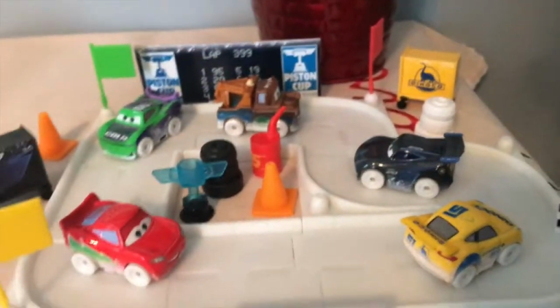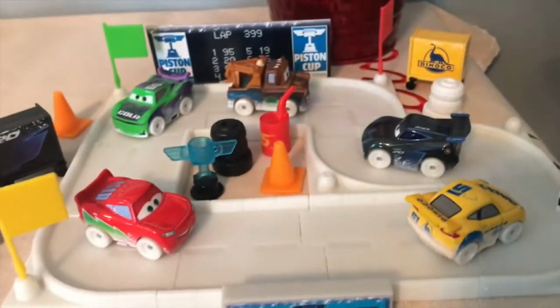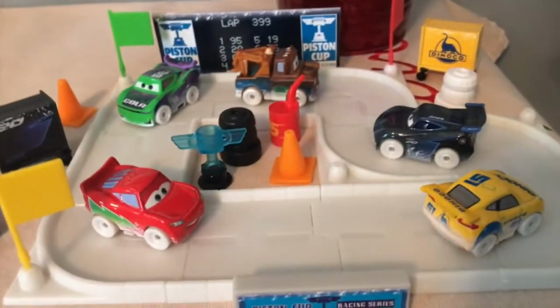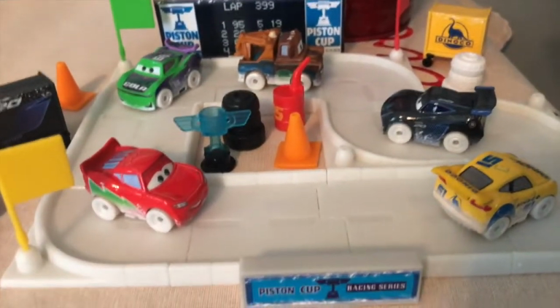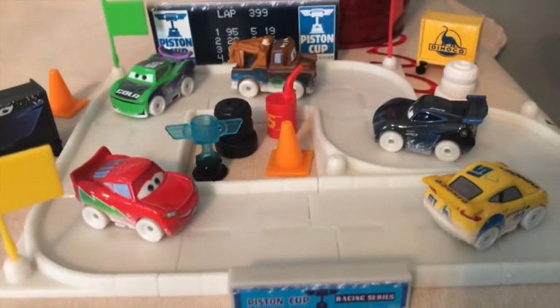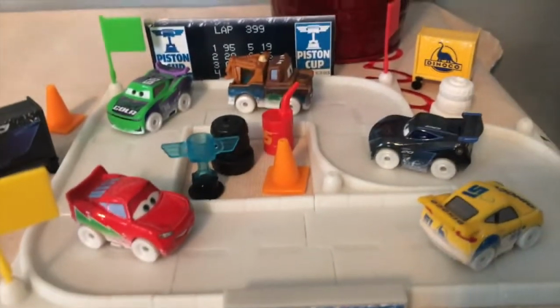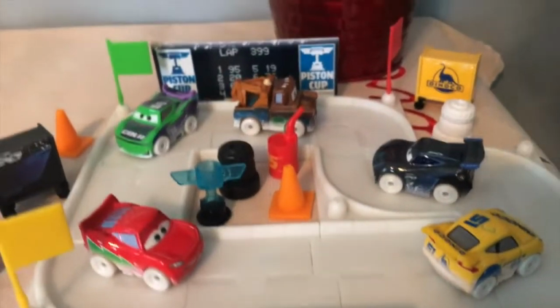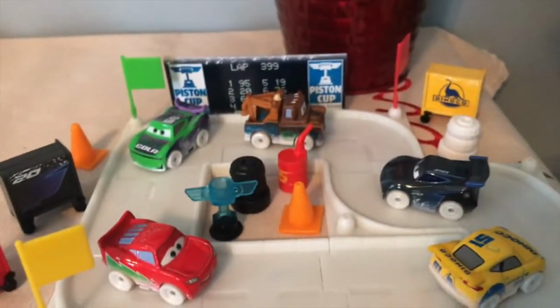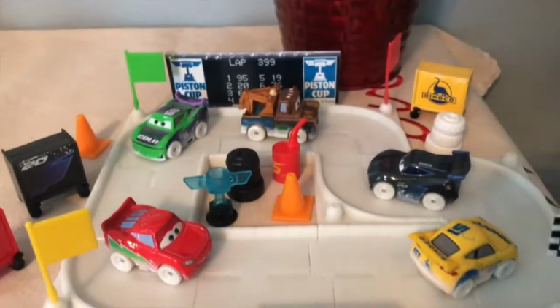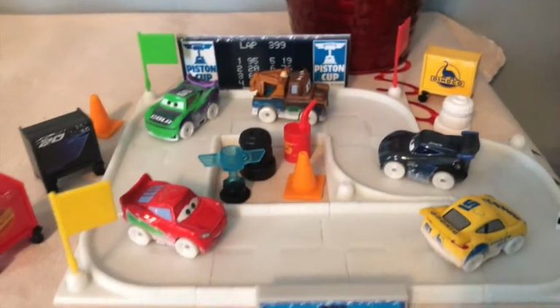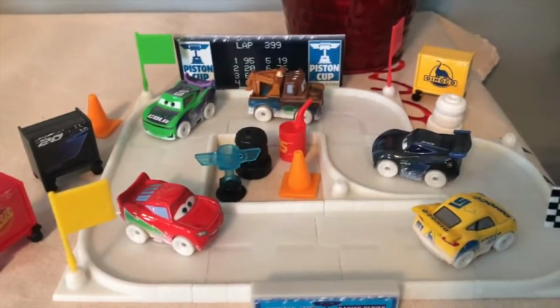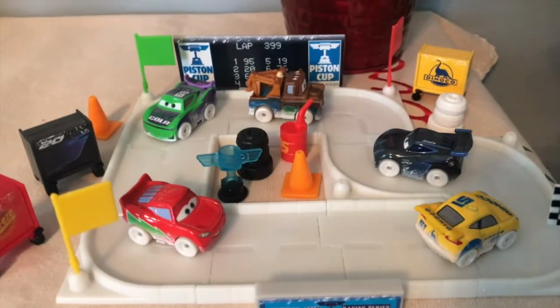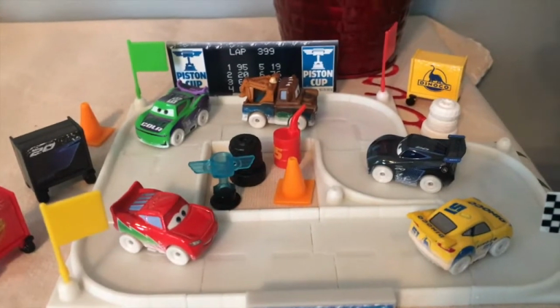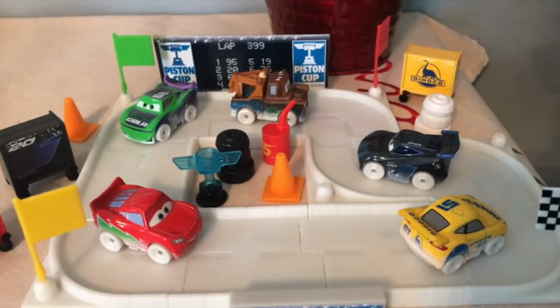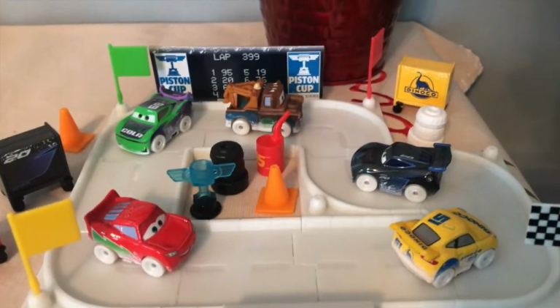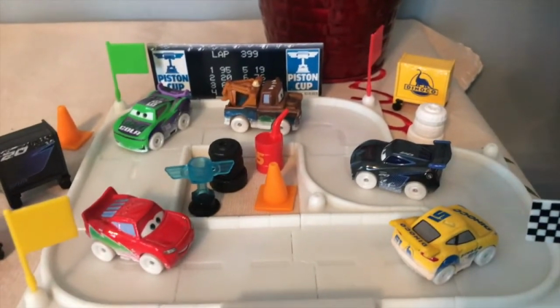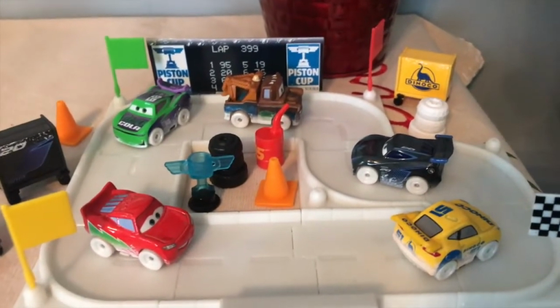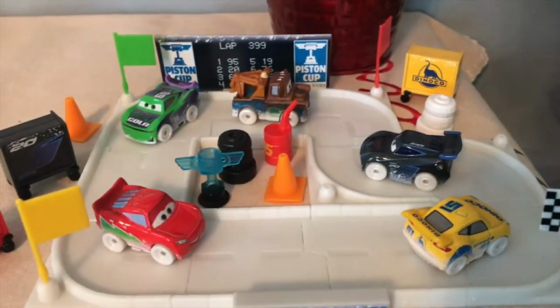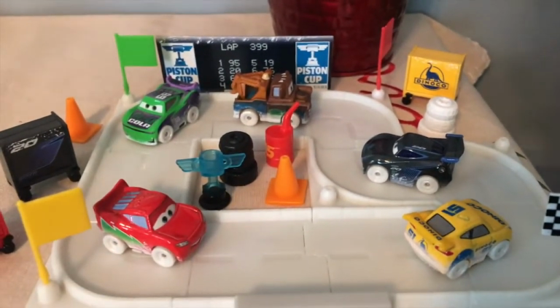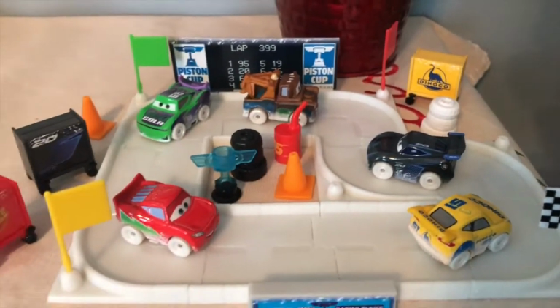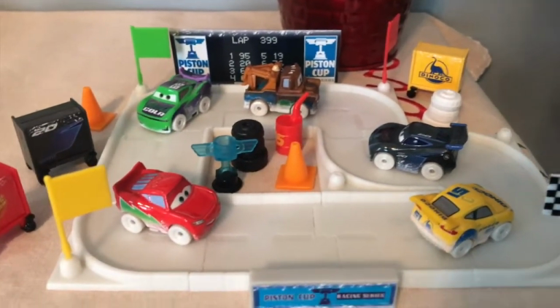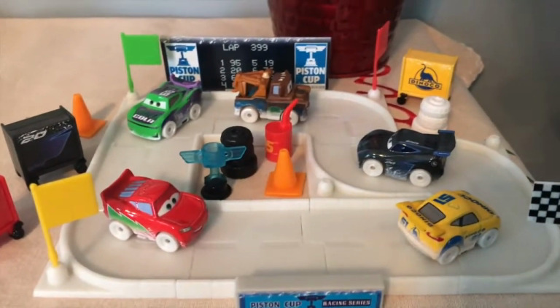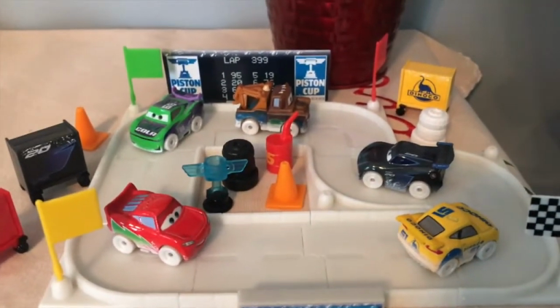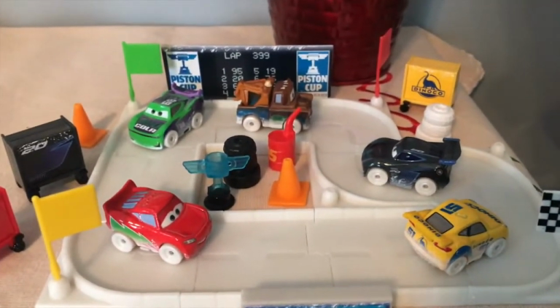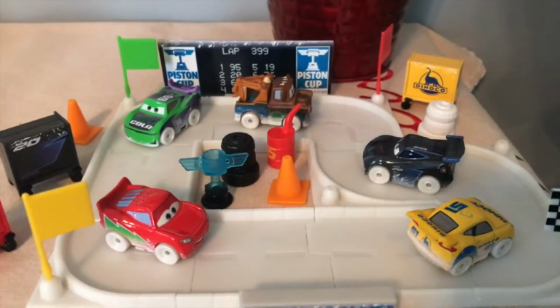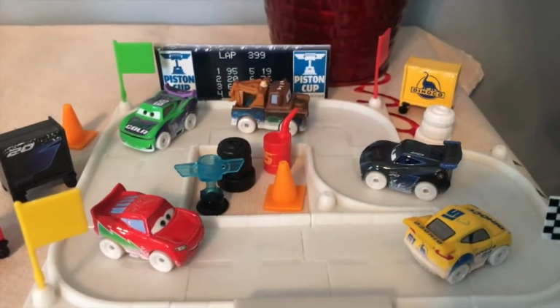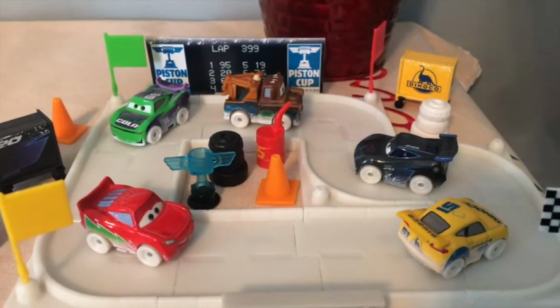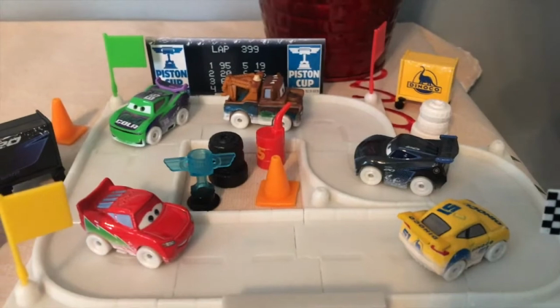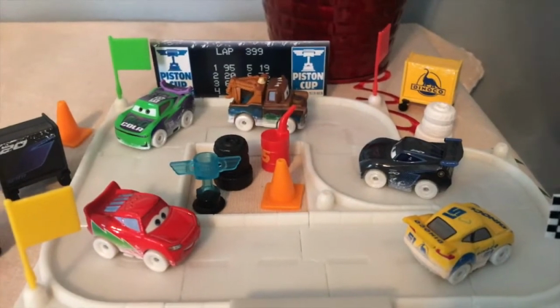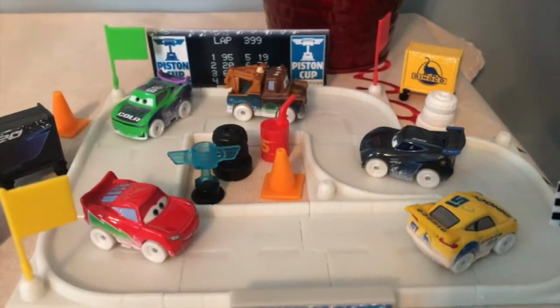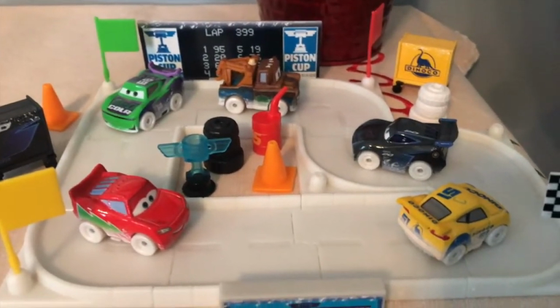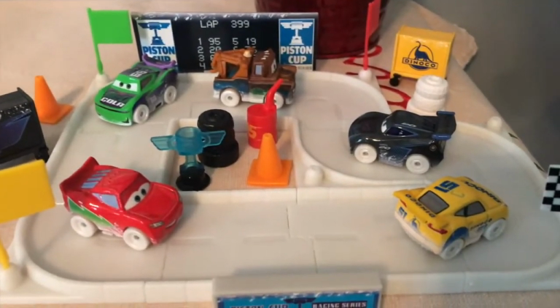As for whether or not I'll get next year's mini advent calendar, I'm not really sure. I think it all comes down to whether or not the cars are exclusive, since that's the only reason why I got this one in the first place - but I ended up really enjoying it.